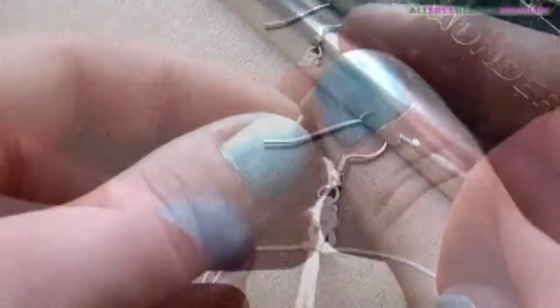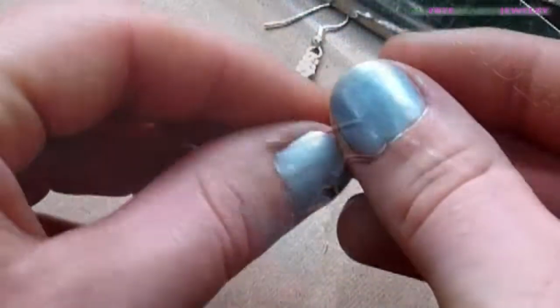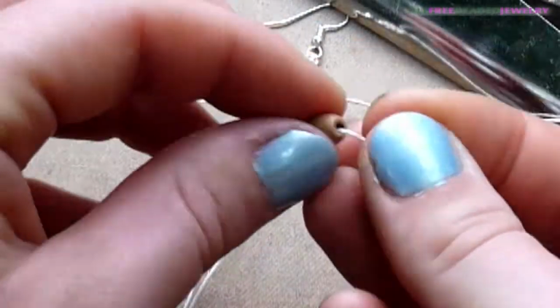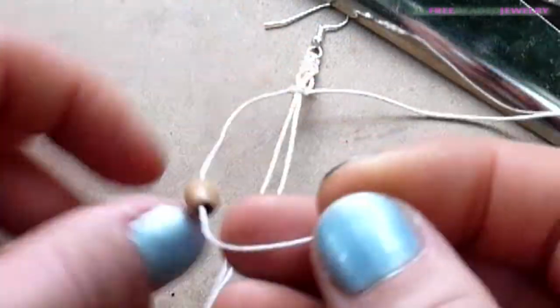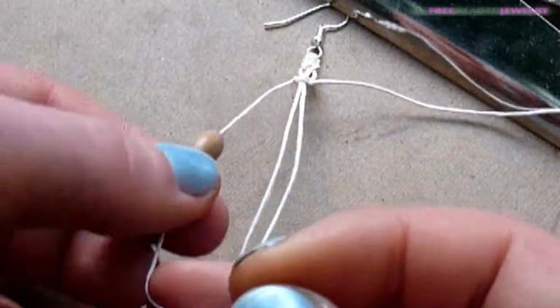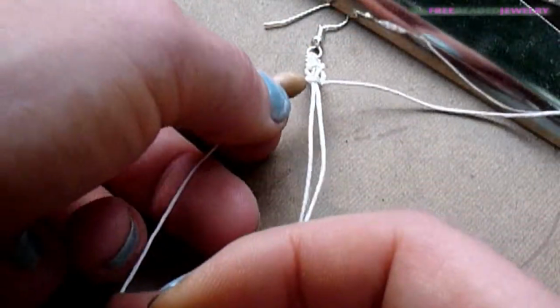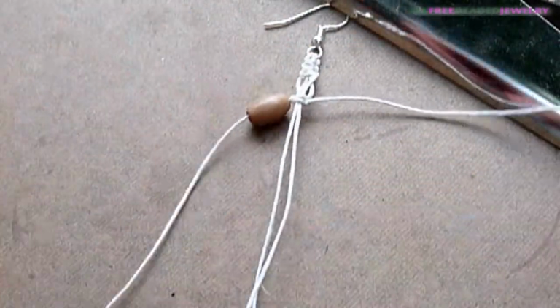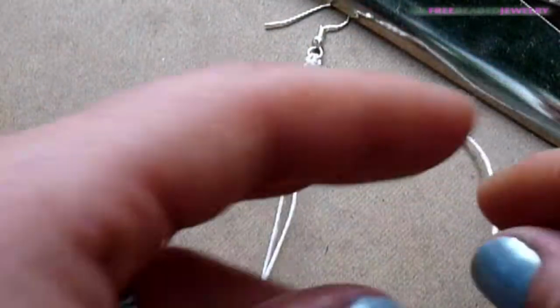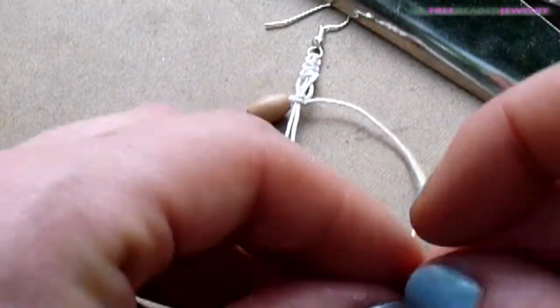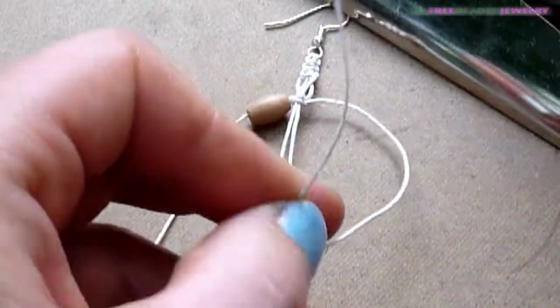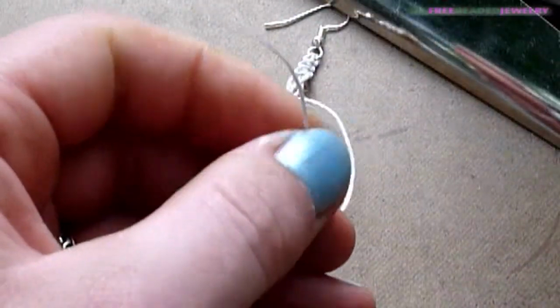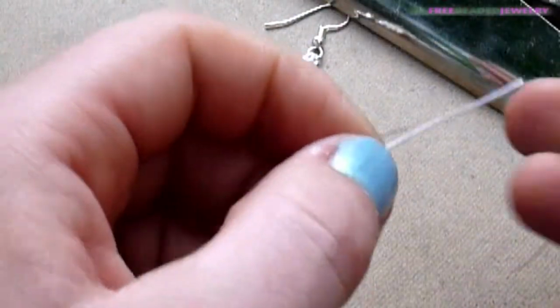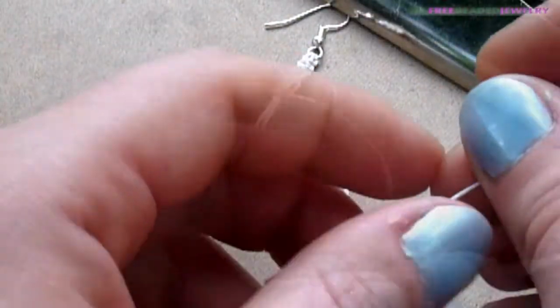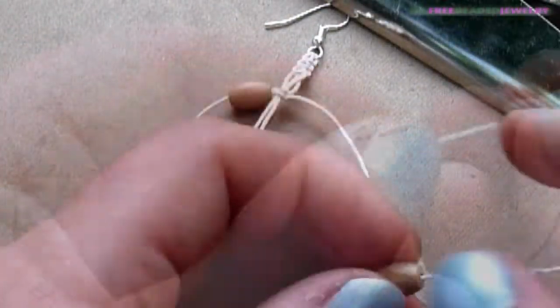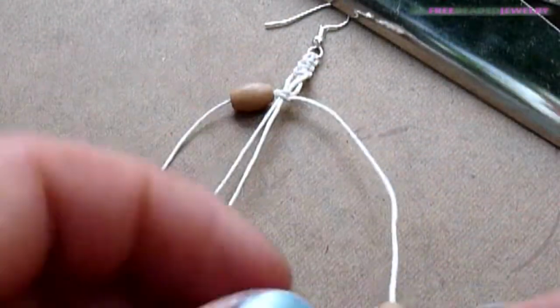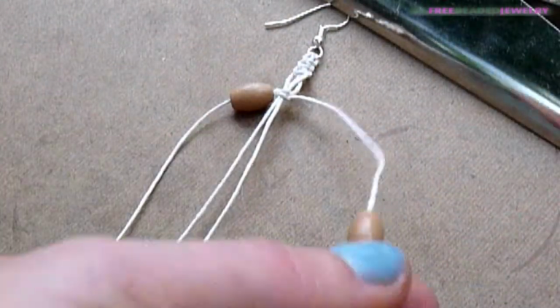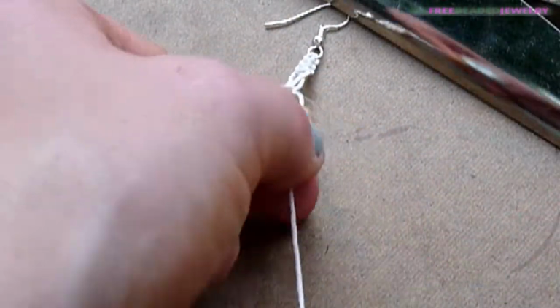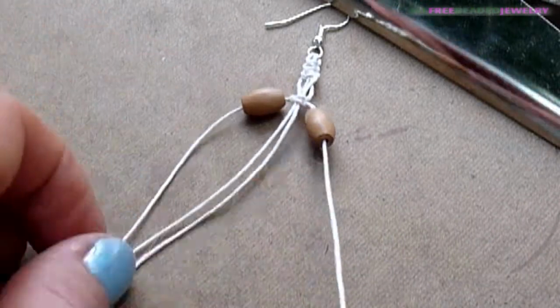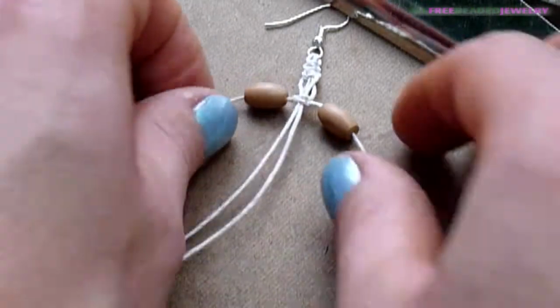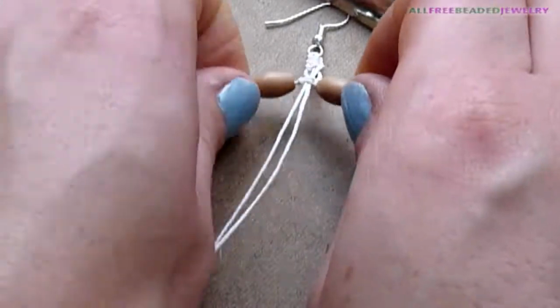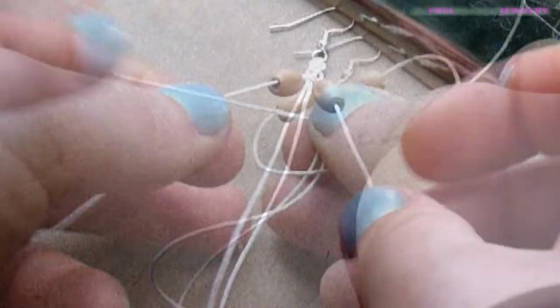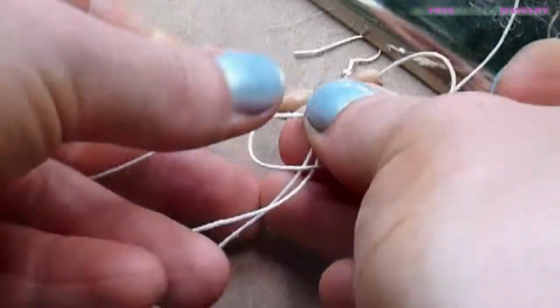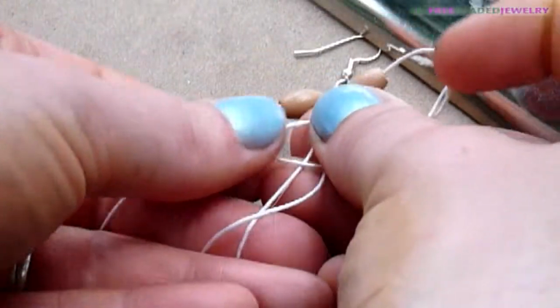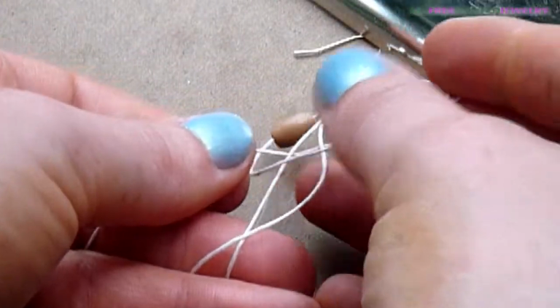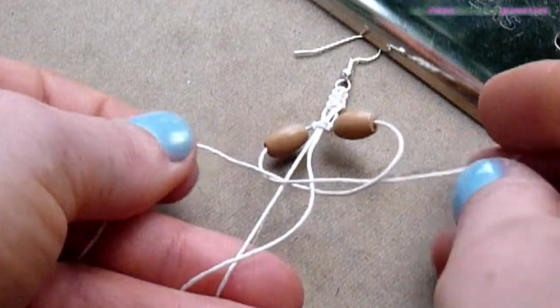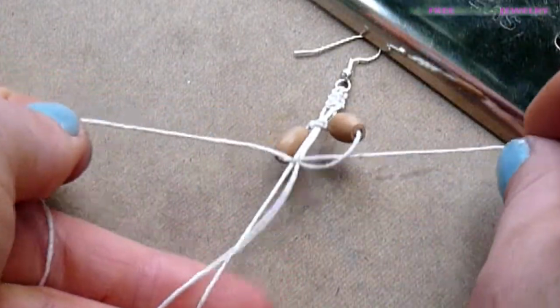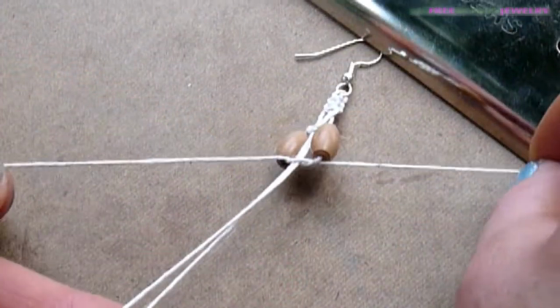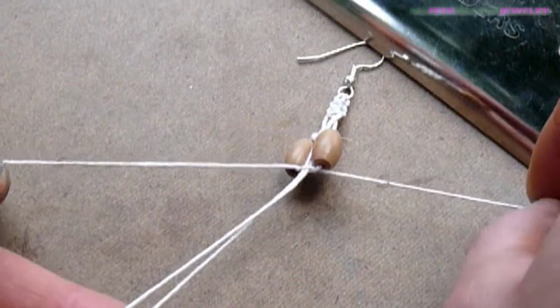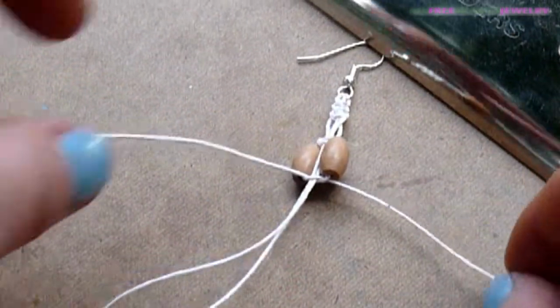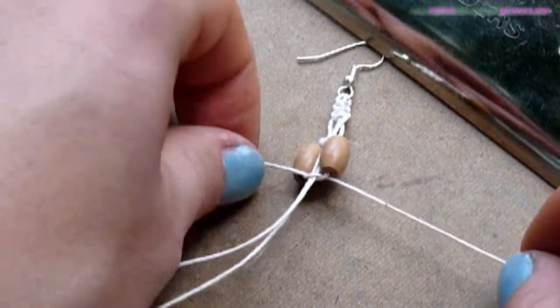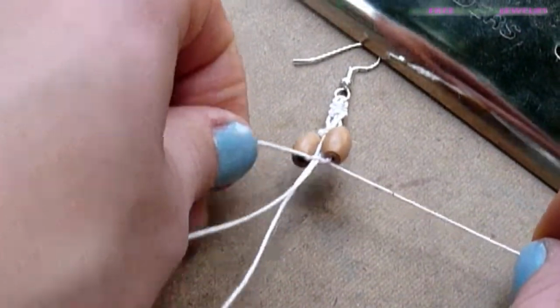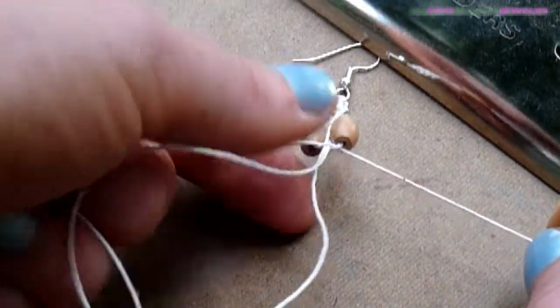String a bead on both of the working strands. Make a square knot, a reverse square knot, and two more square knots.